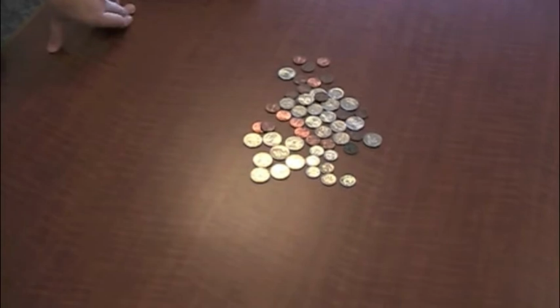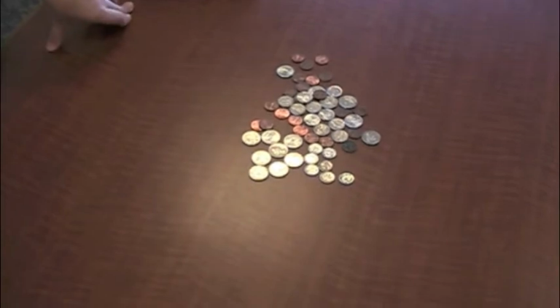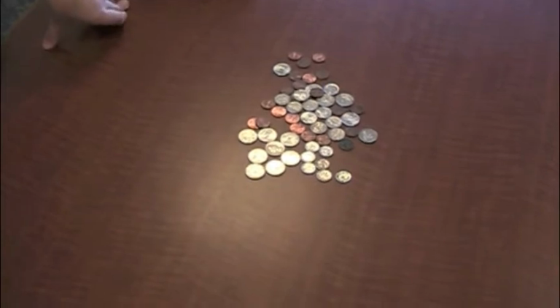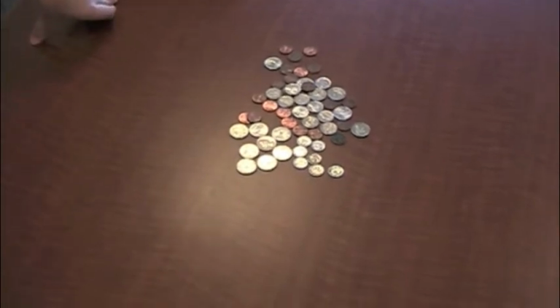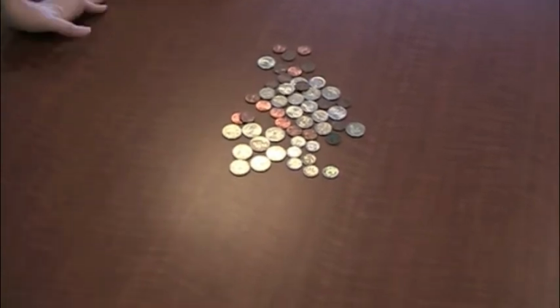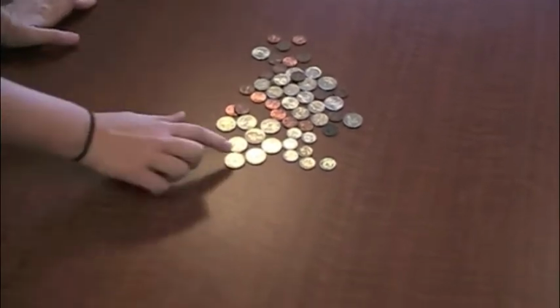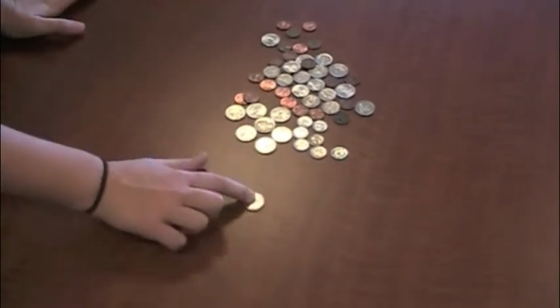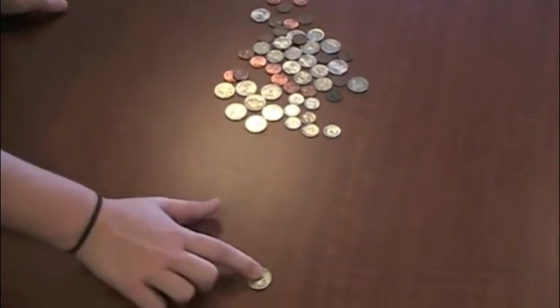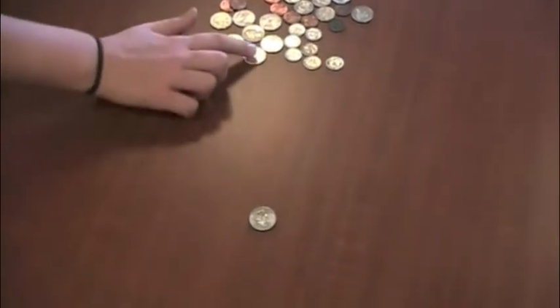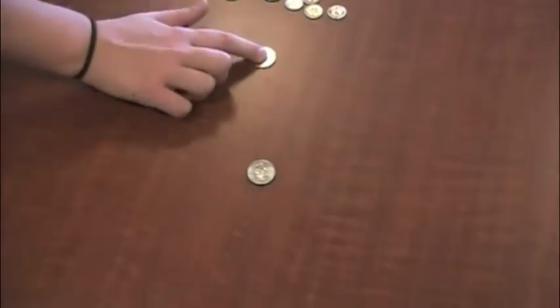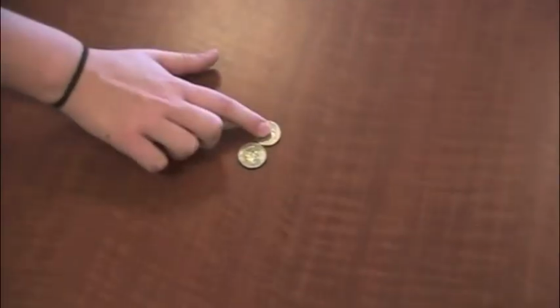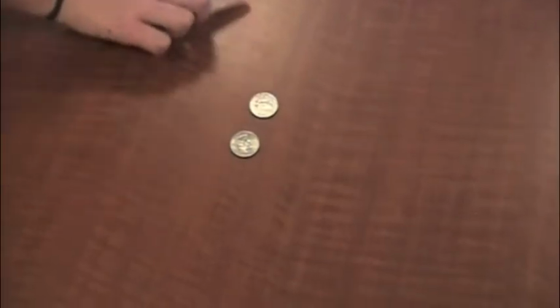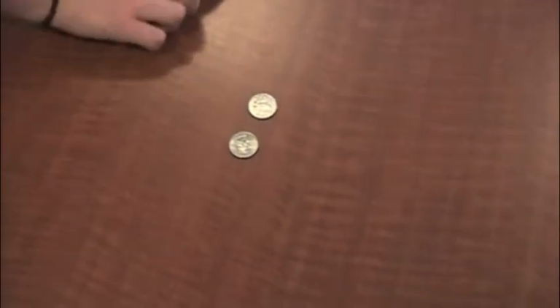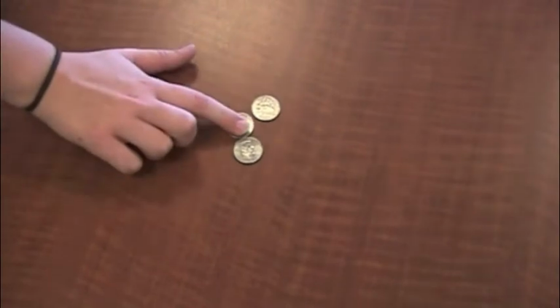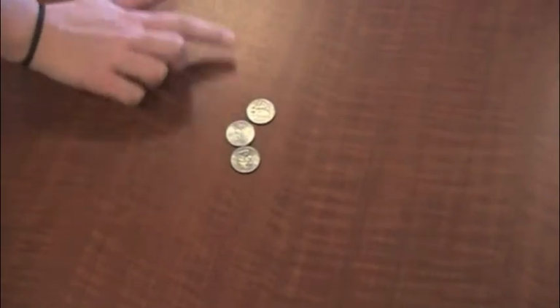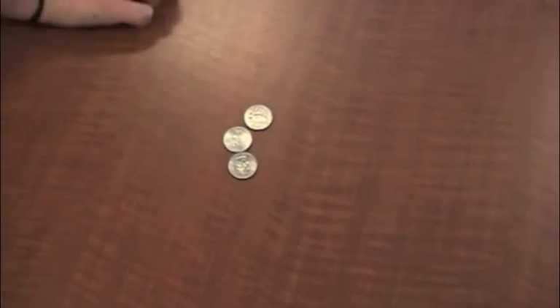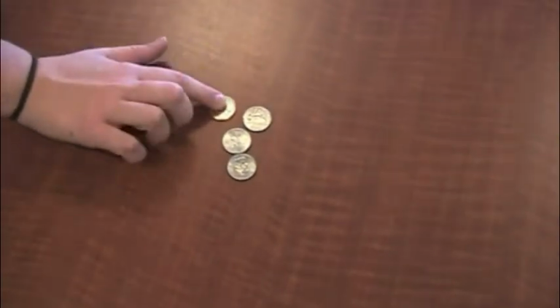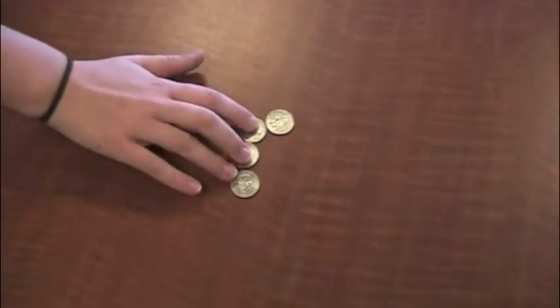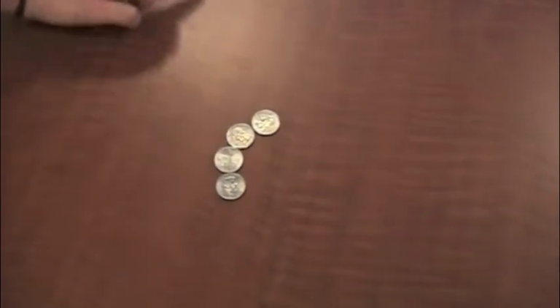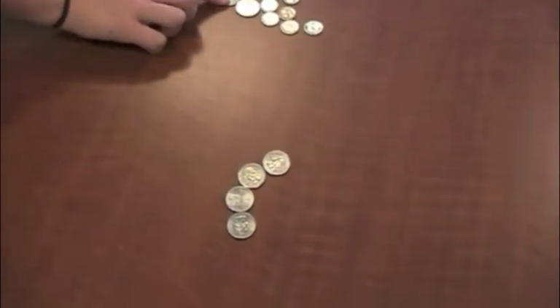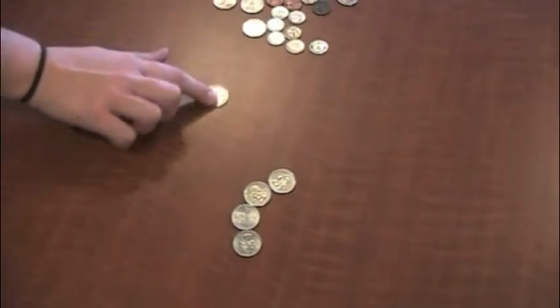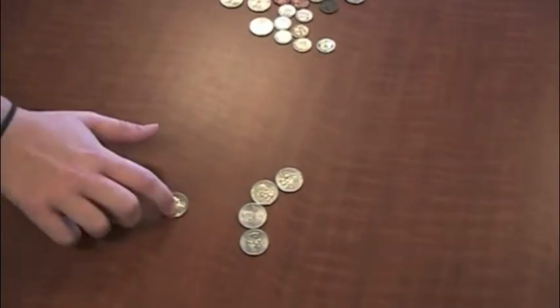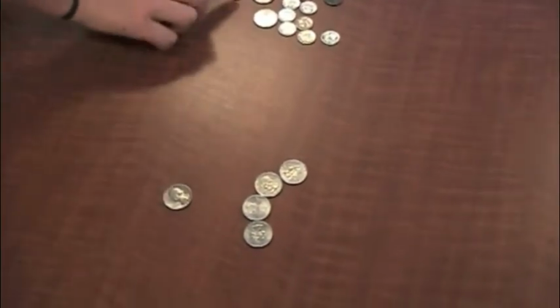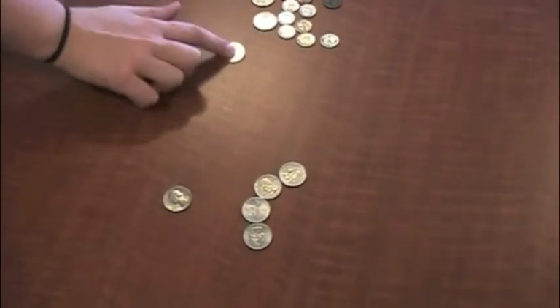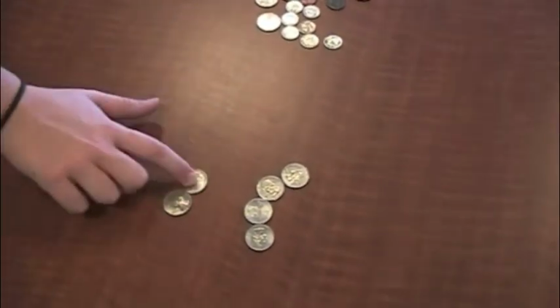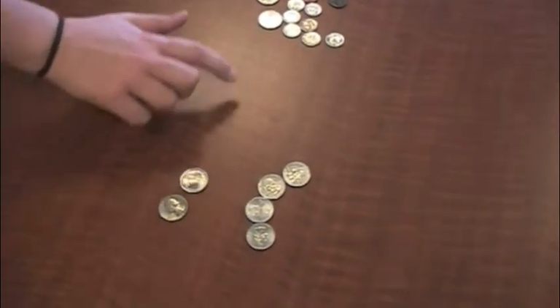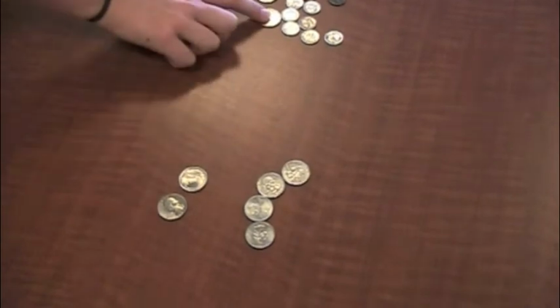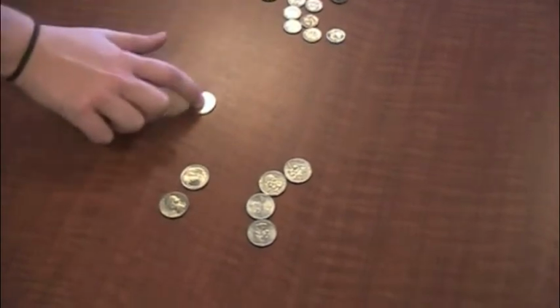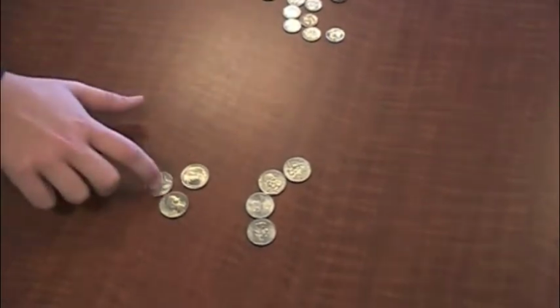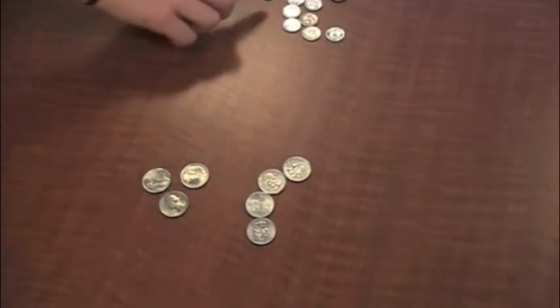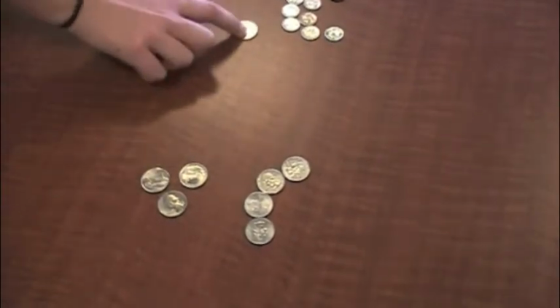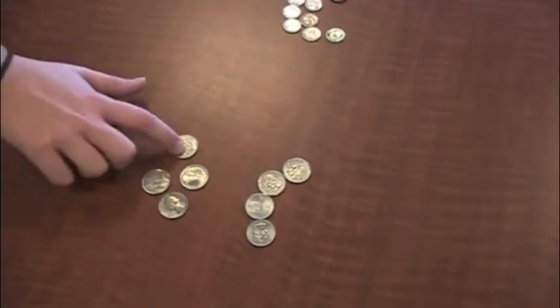$0.25, $0.50, $0.75, $1.00, $1.25, $1.50, $1.75, $2.00.